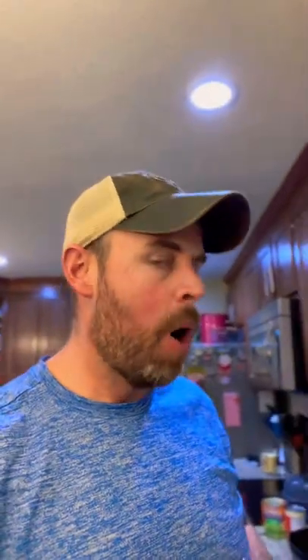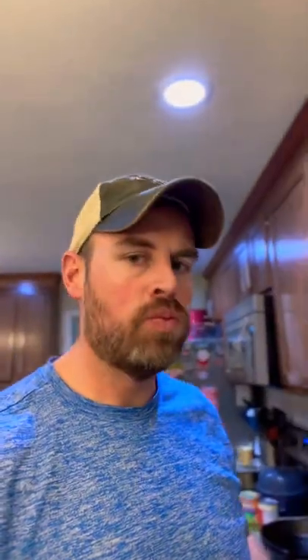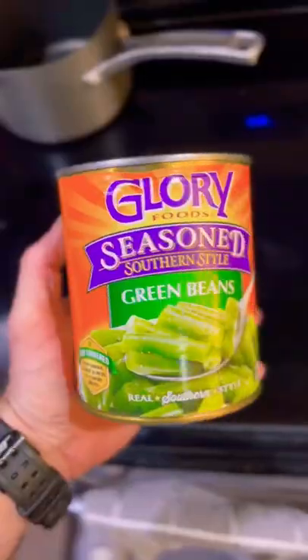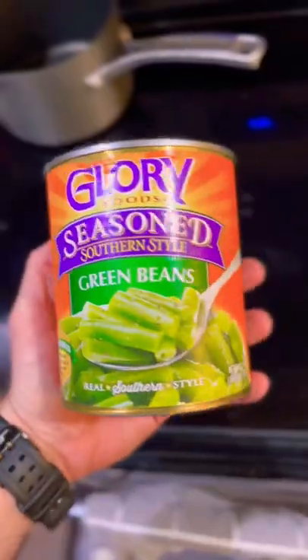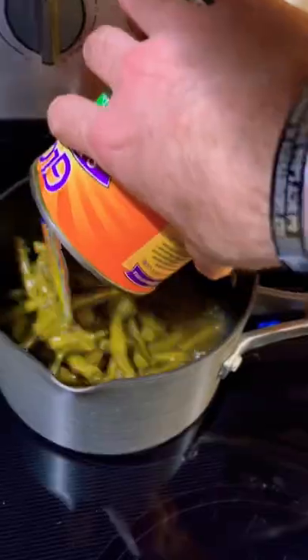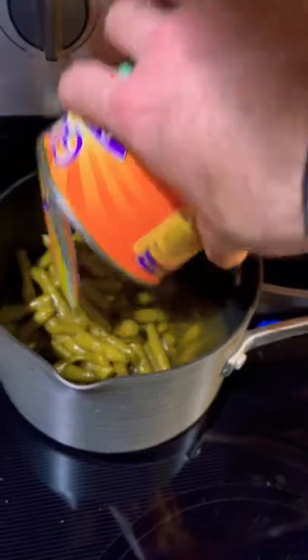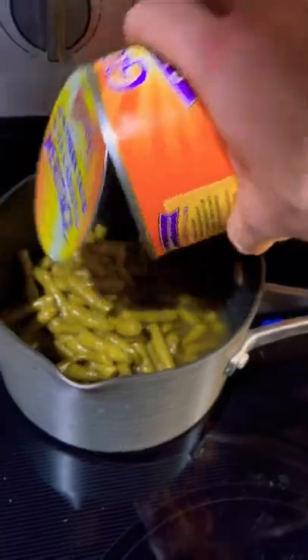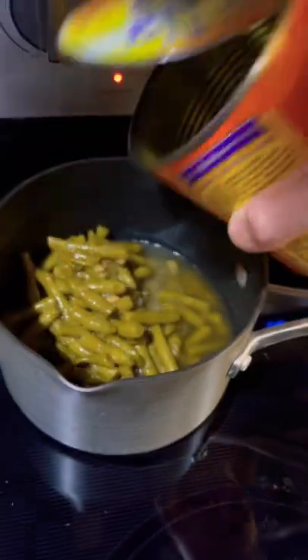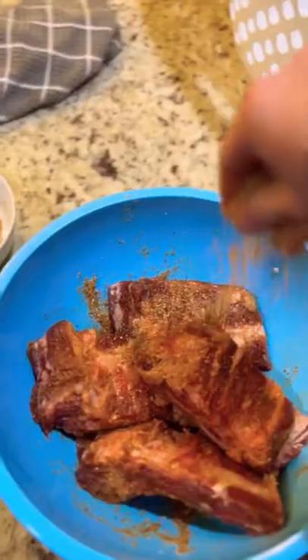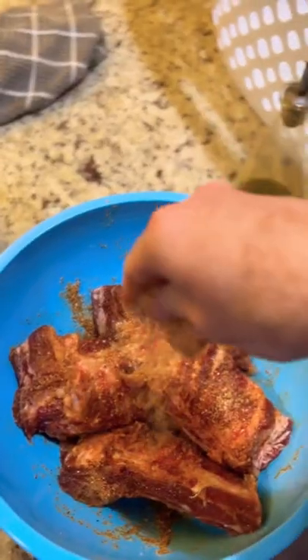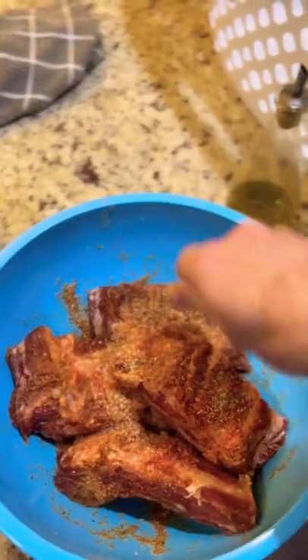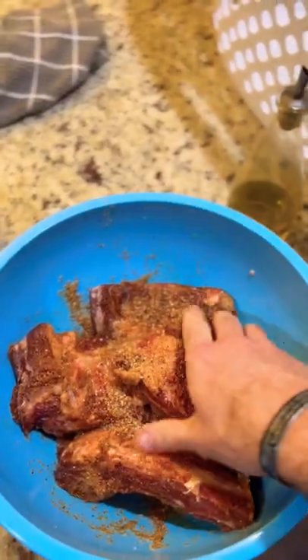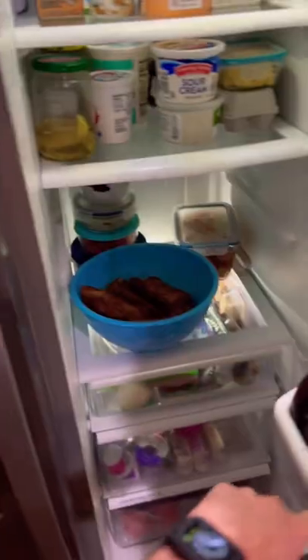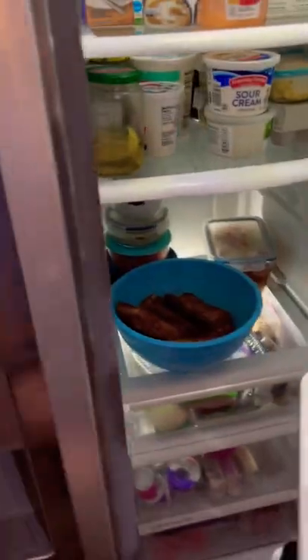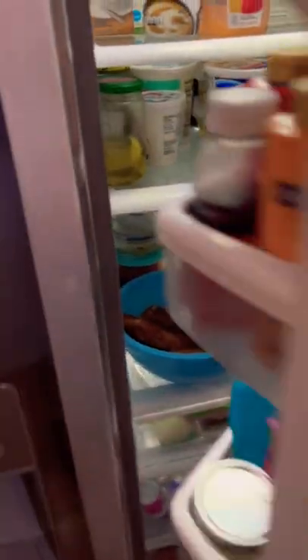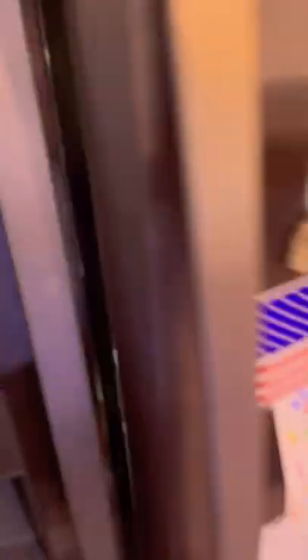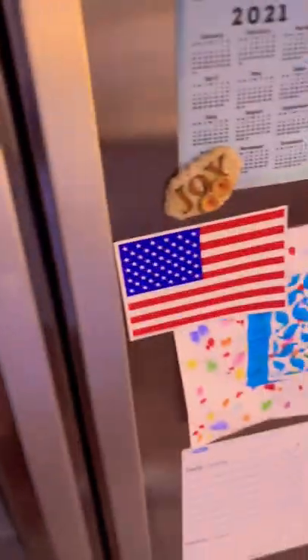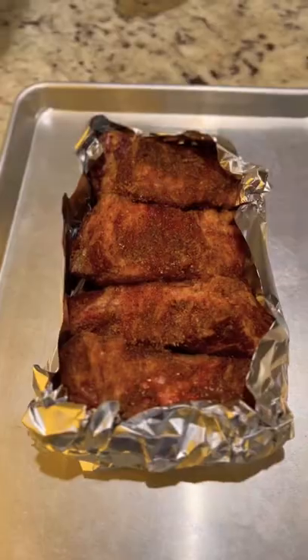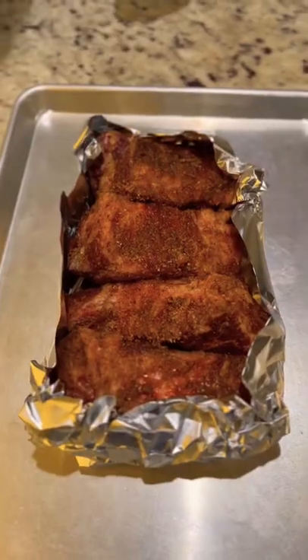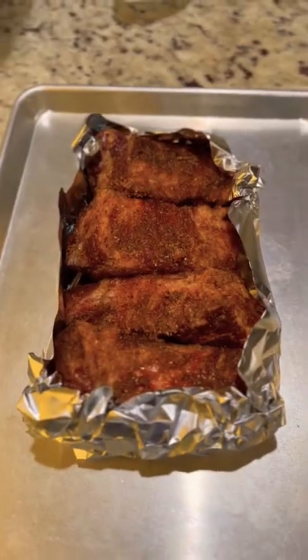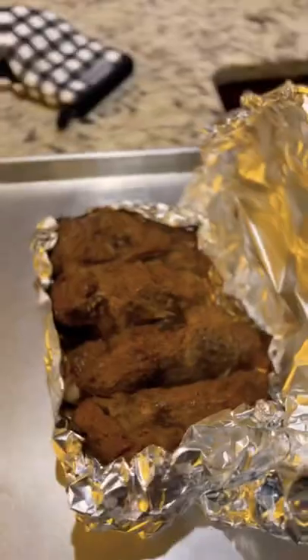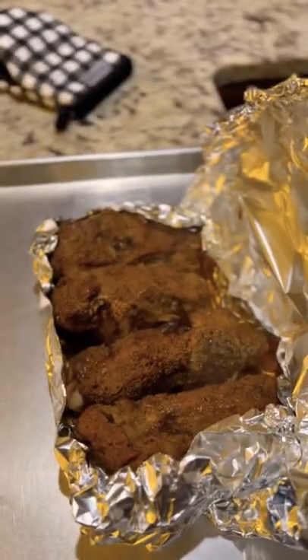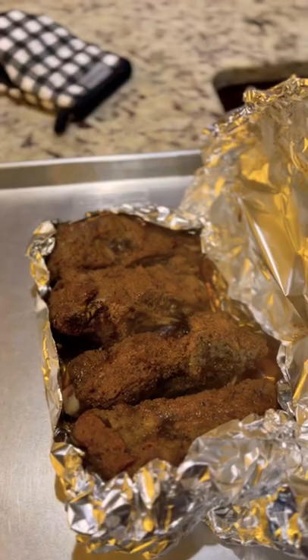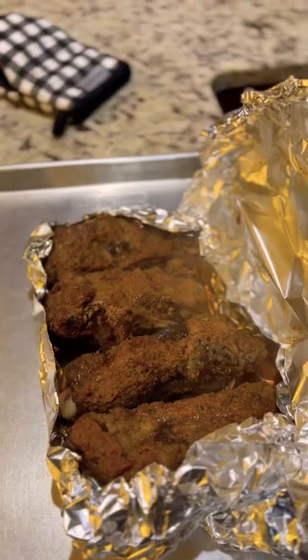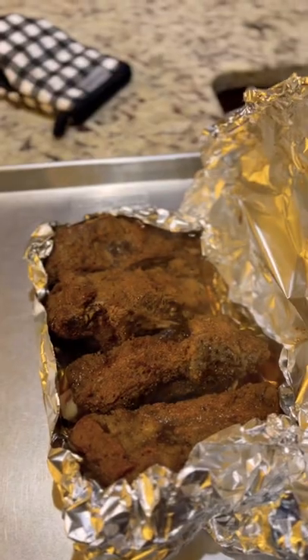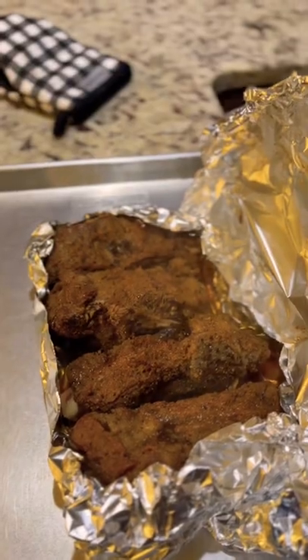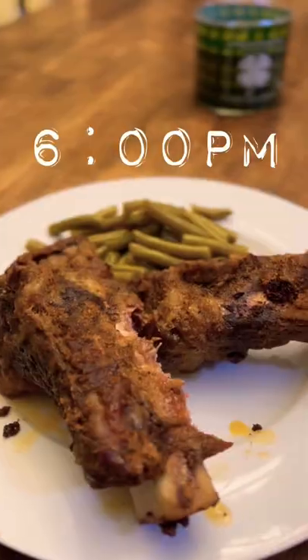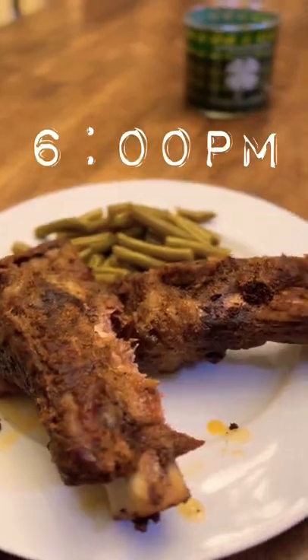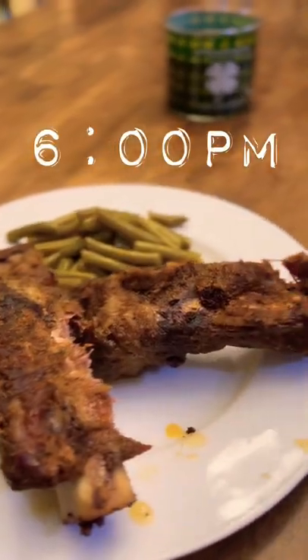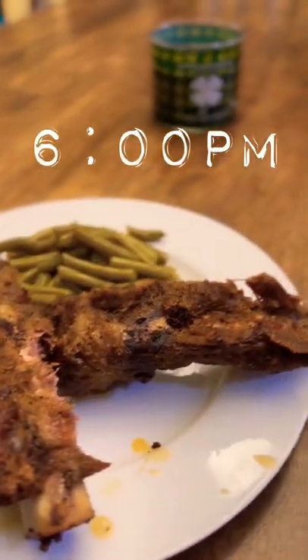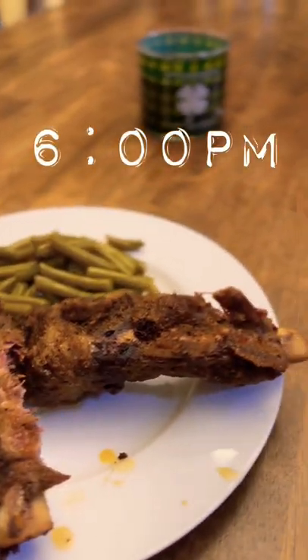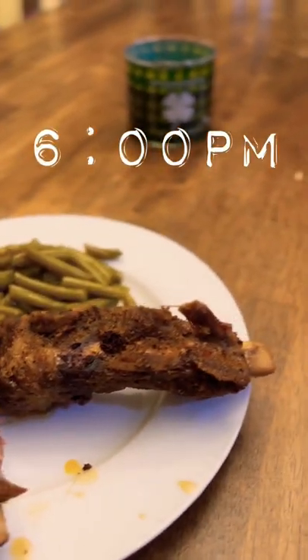I was having Glory green beans out of the can — they are some of the best green beans you can have. And we had some beef back ribs. I seasoned those, marinated them in the refrigerator, then cooked them in the oven.